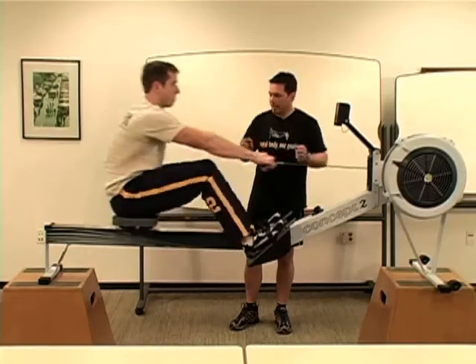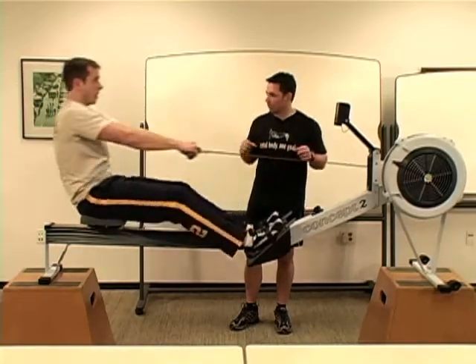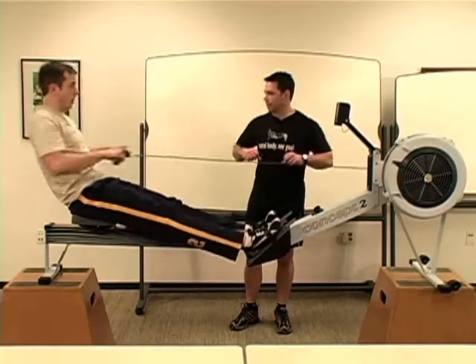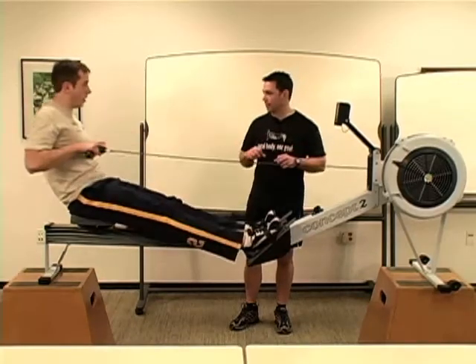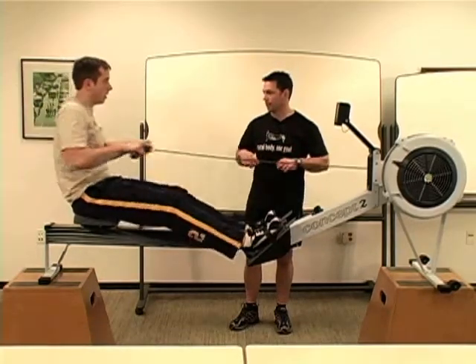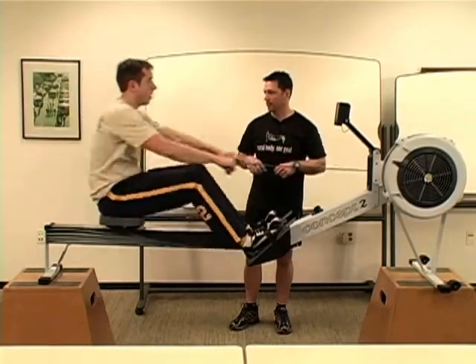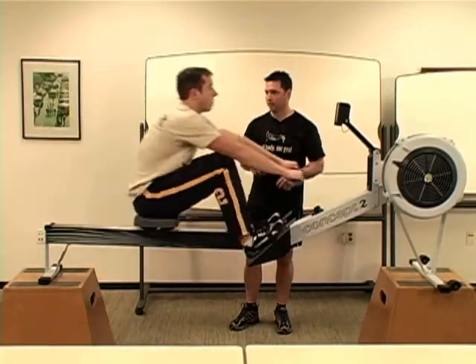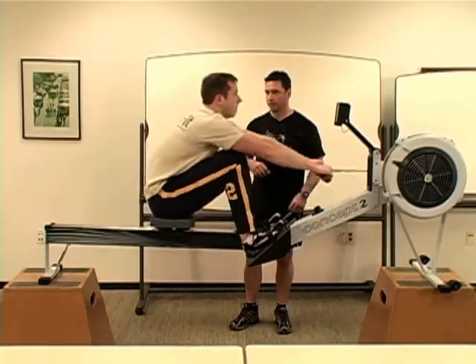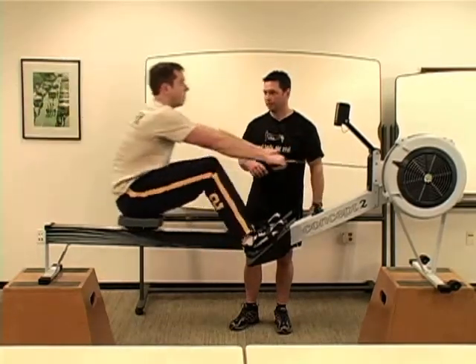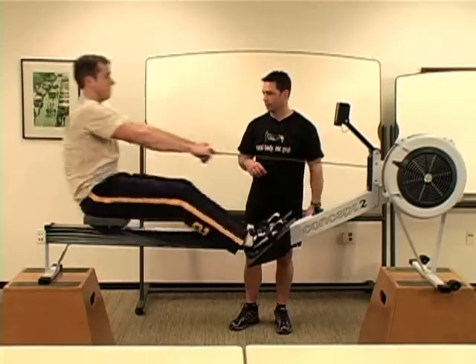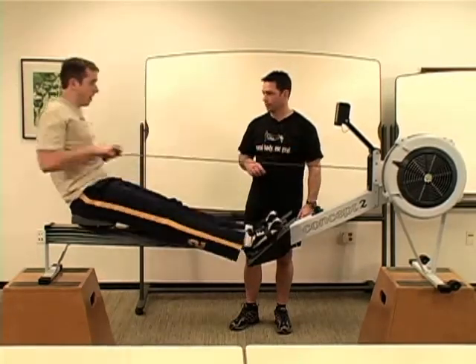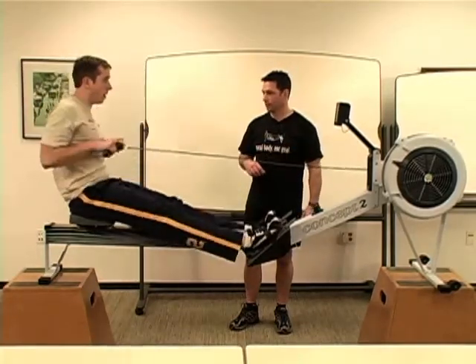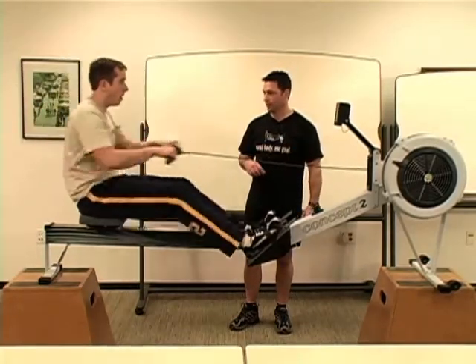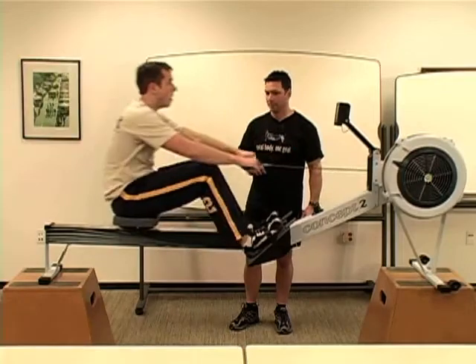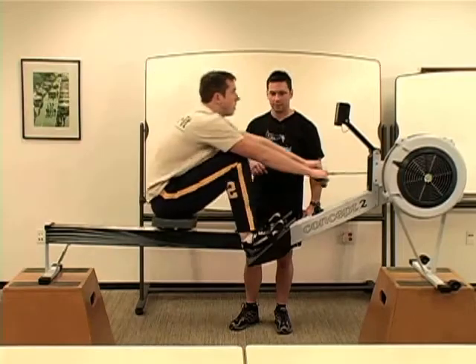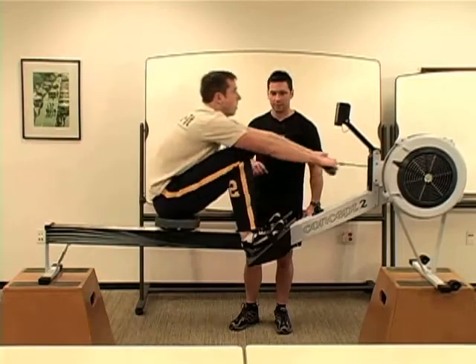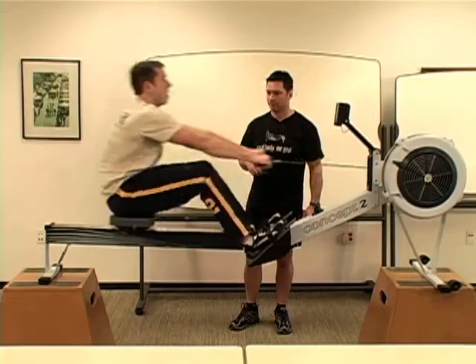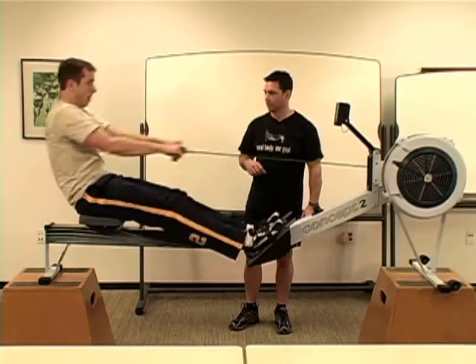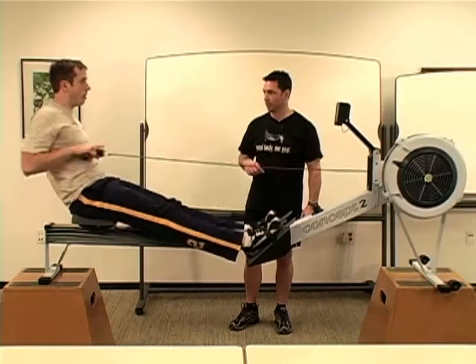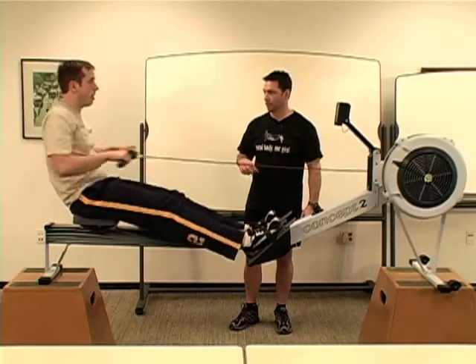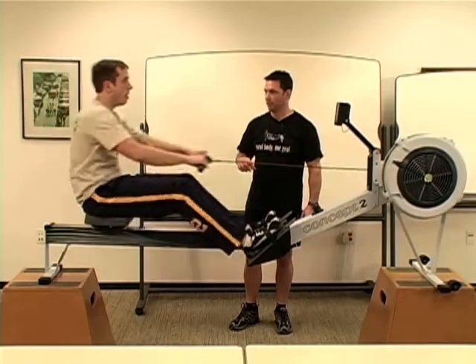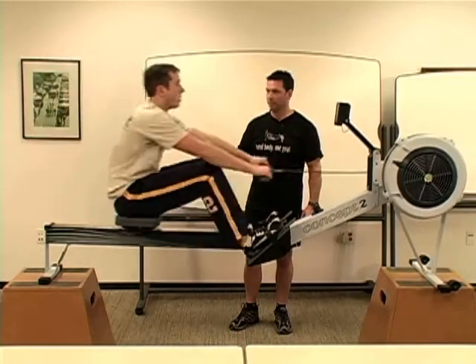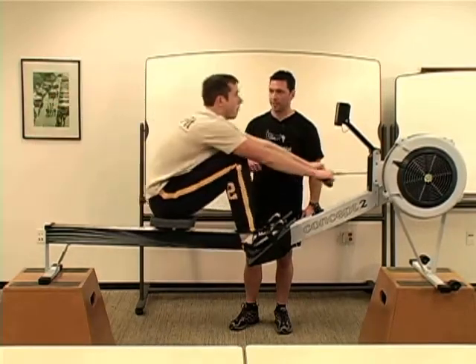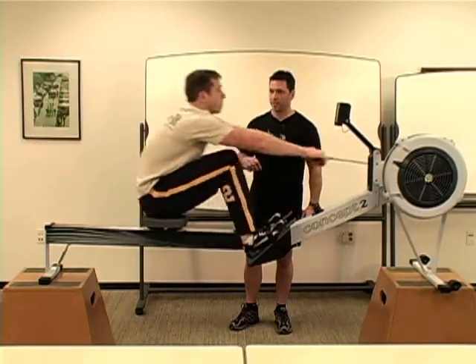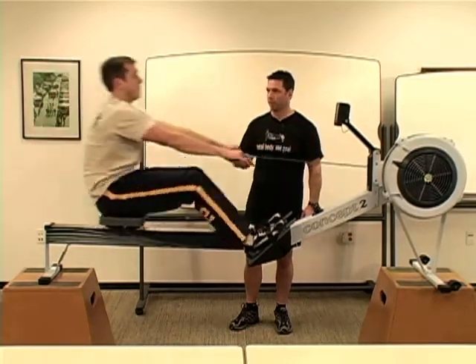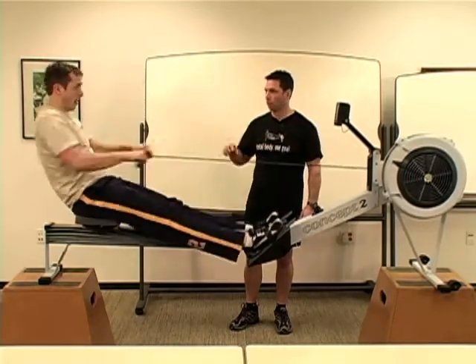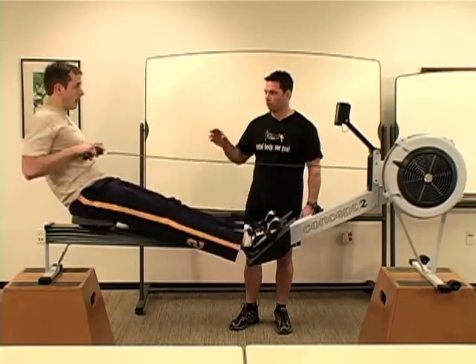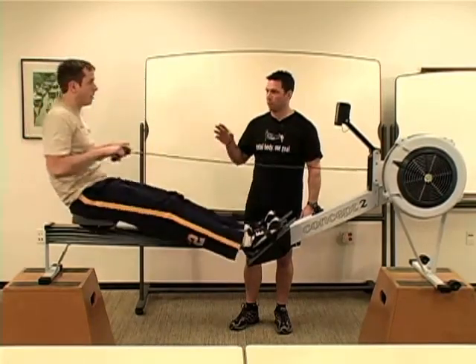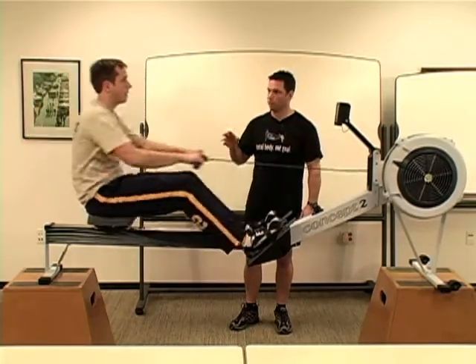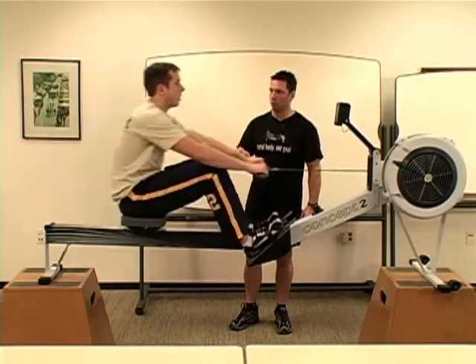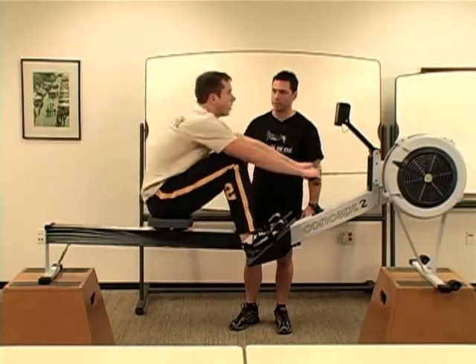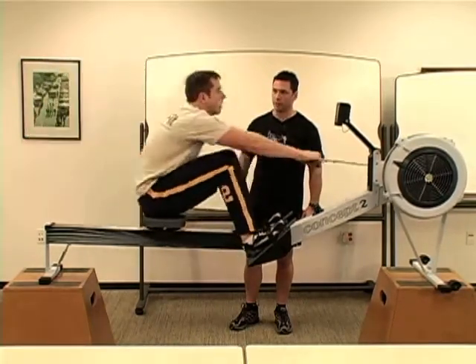Relax the elbows at the end. Think to yourself: one, two, four, then drive.